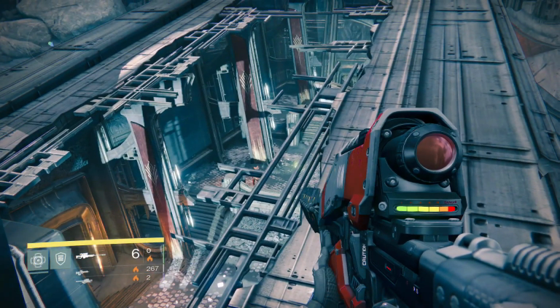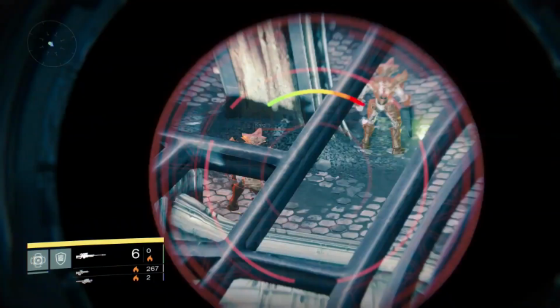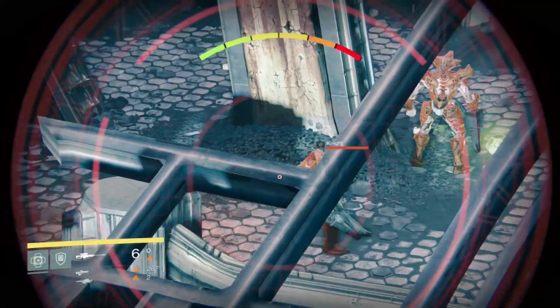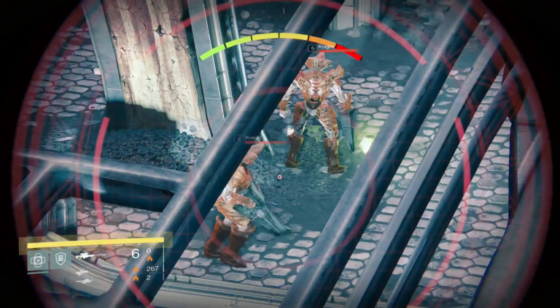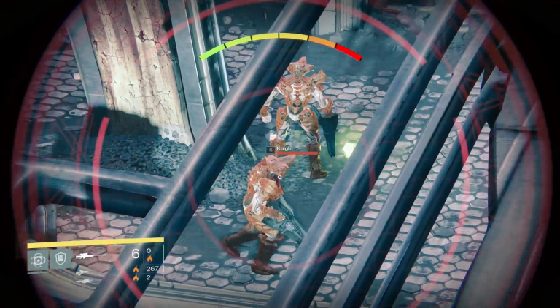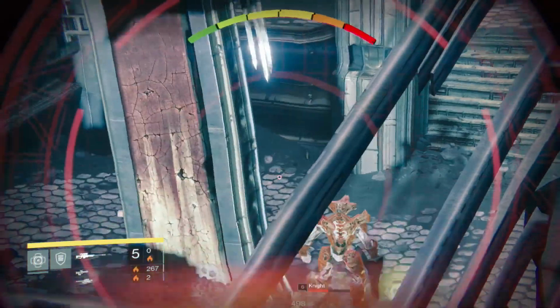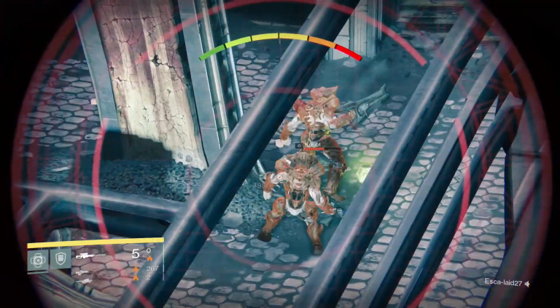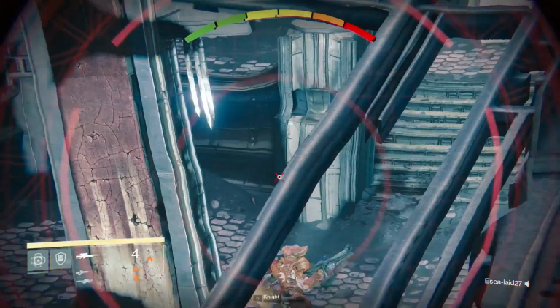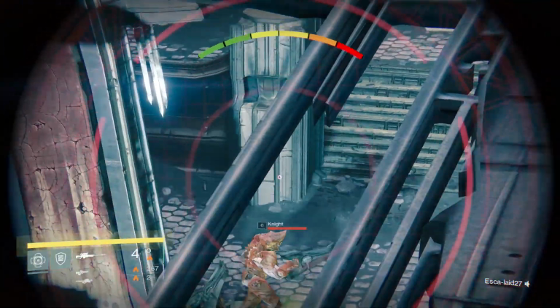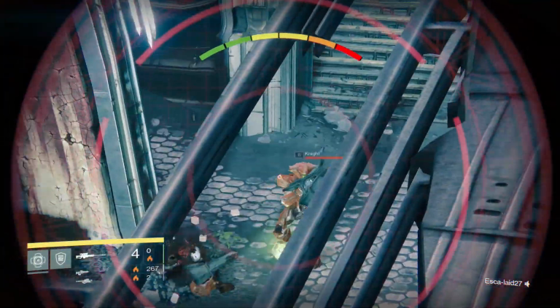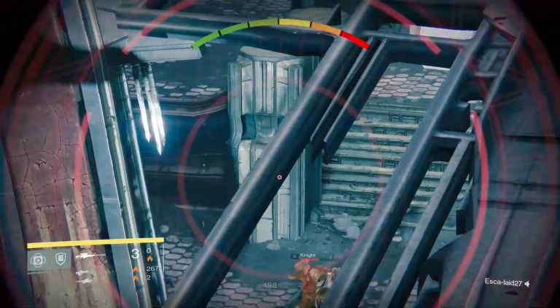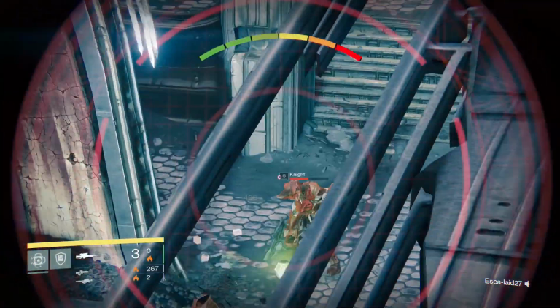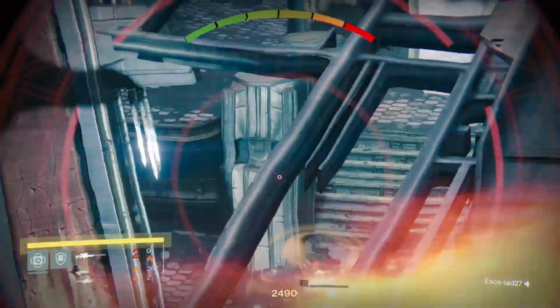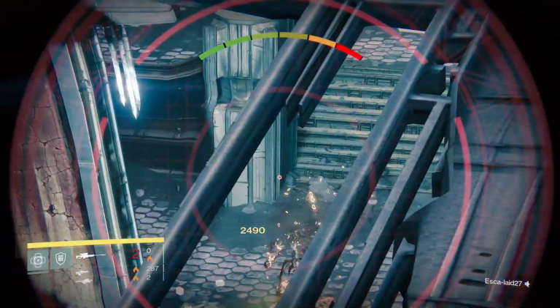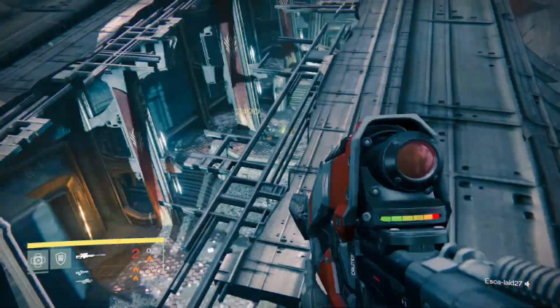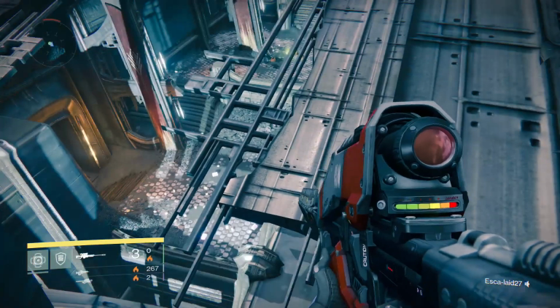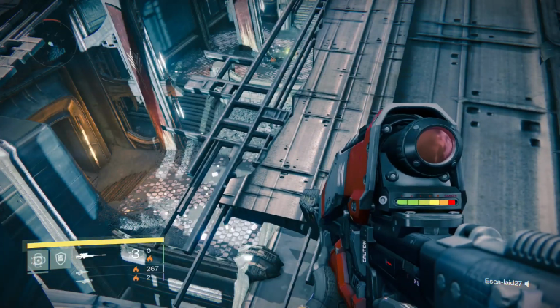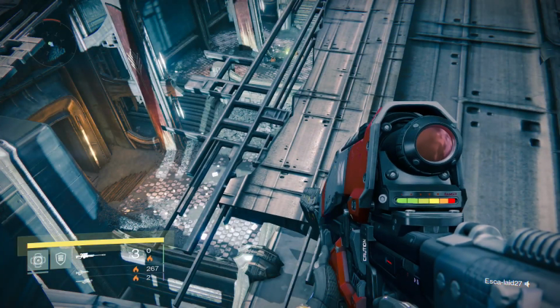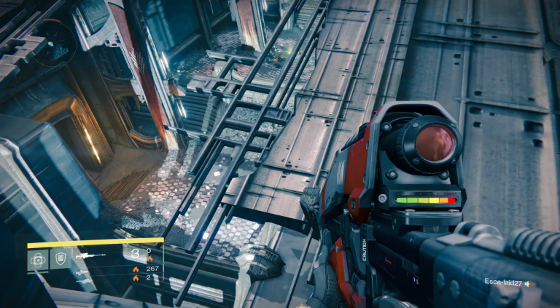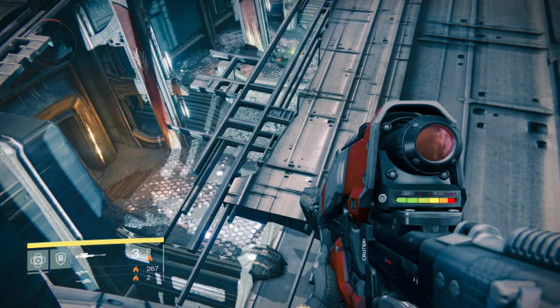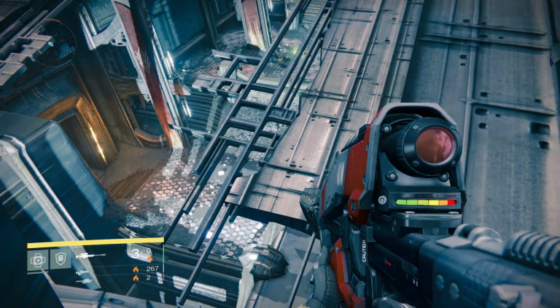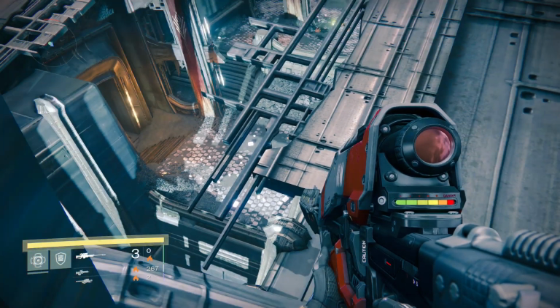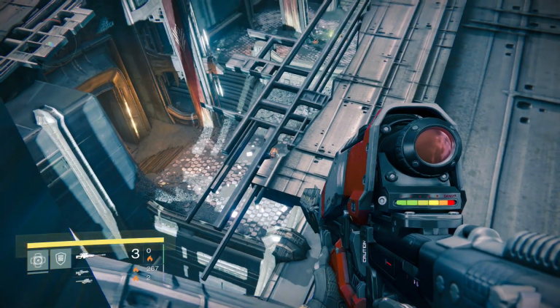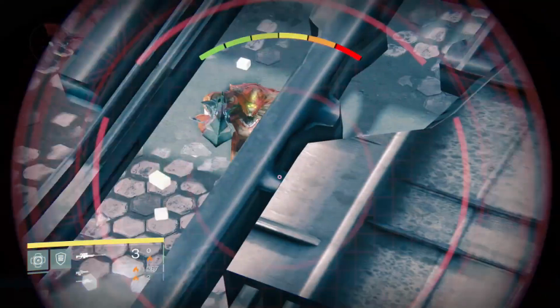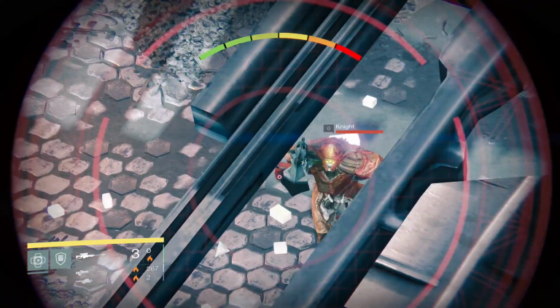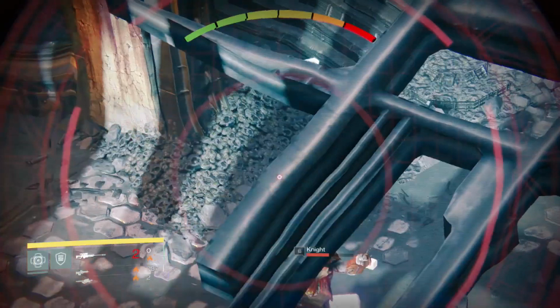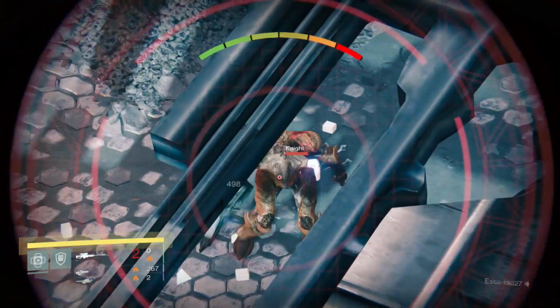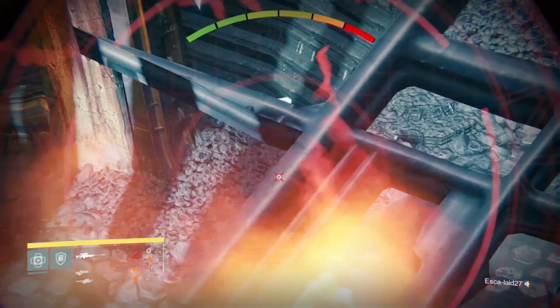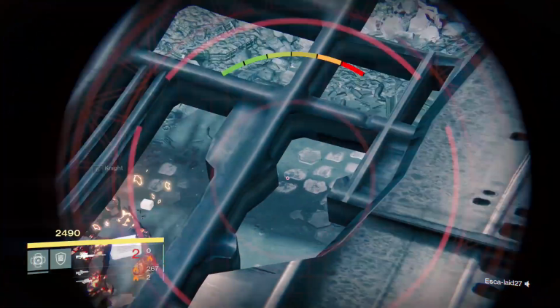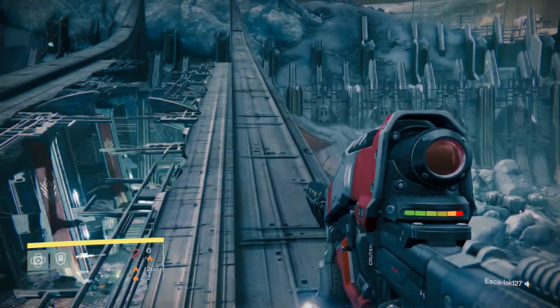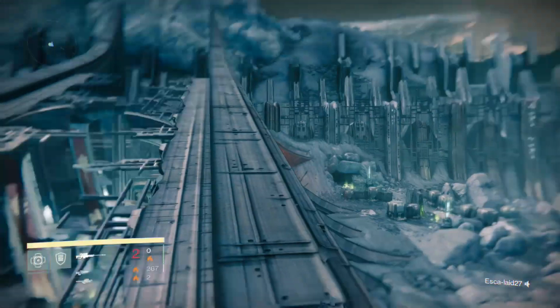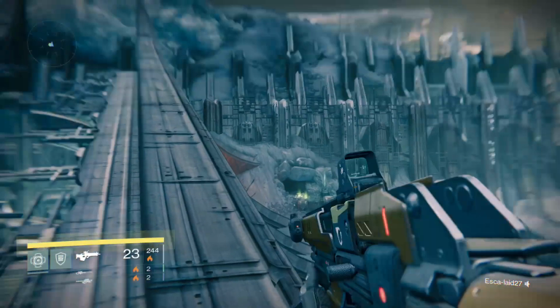I also recommend always bringing an RPG in case some of those Acolytes get out there, especially if you're running this solo, because some of them can get behind some of those barriers that you need to shoot out there. Instead of having to jump all the way down and run all the way back up, you can just use the RPG.